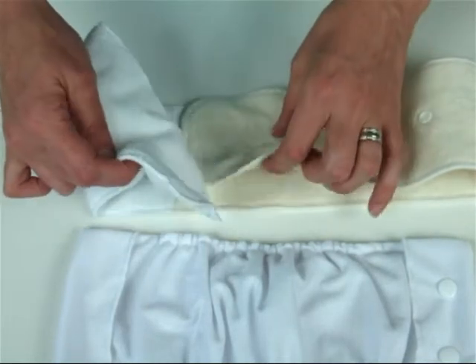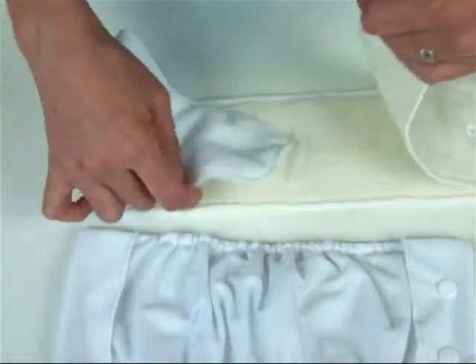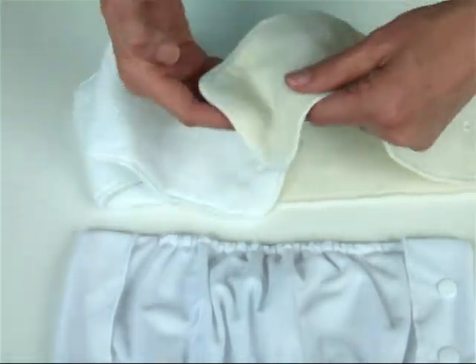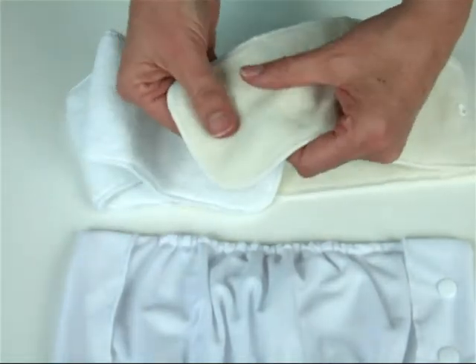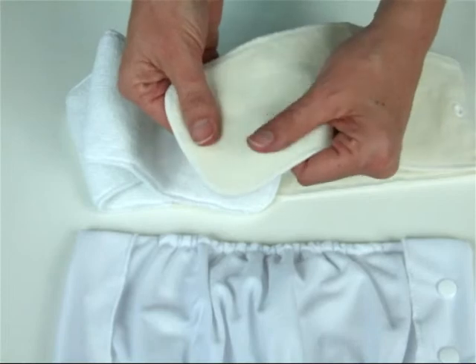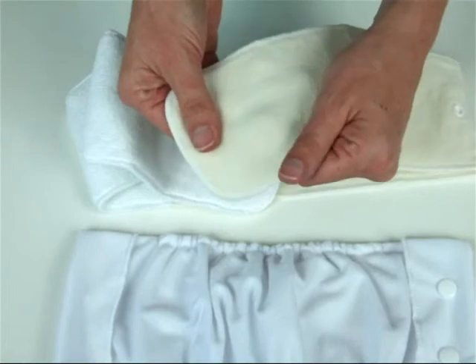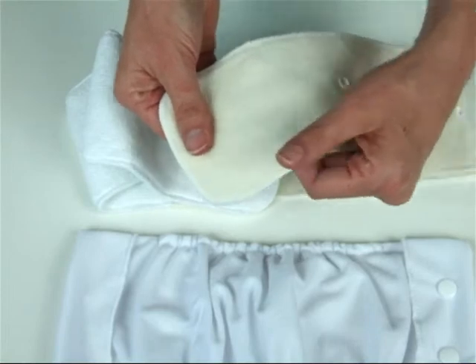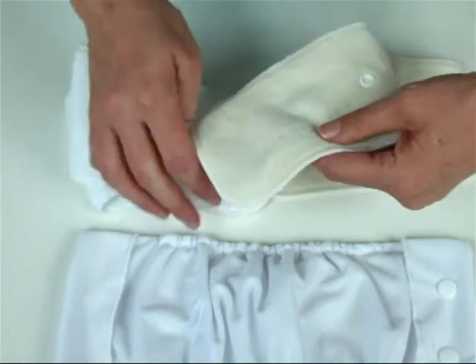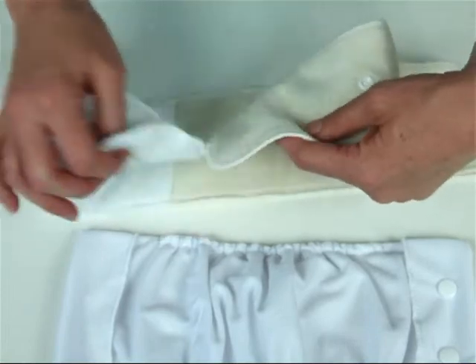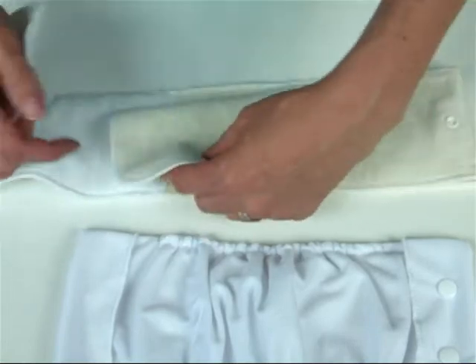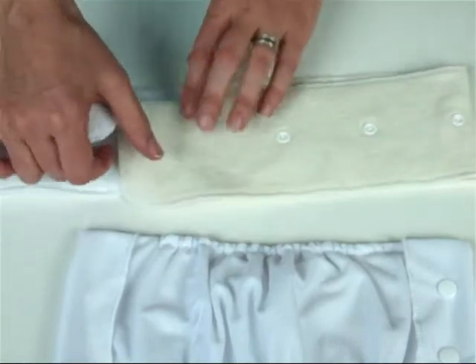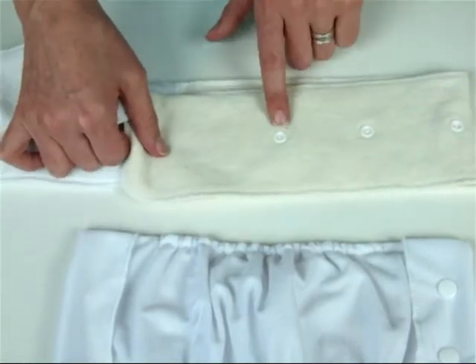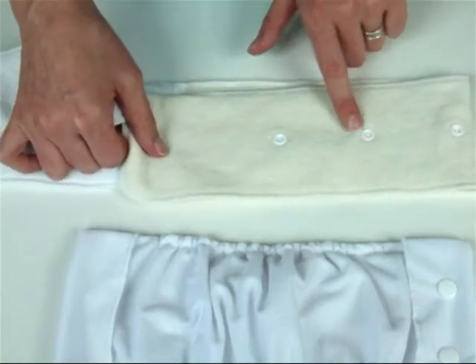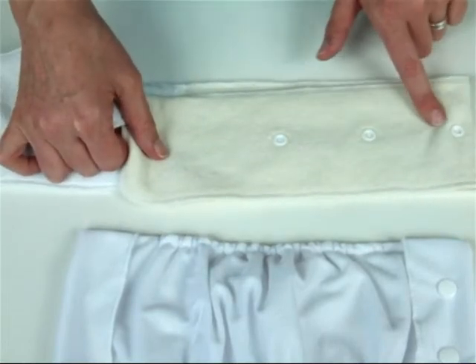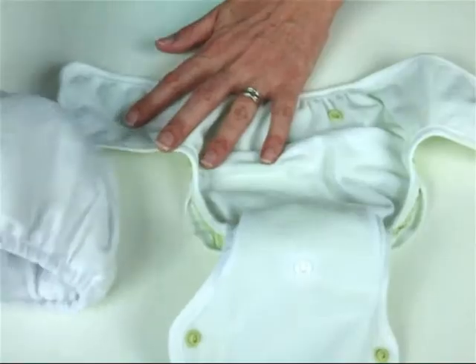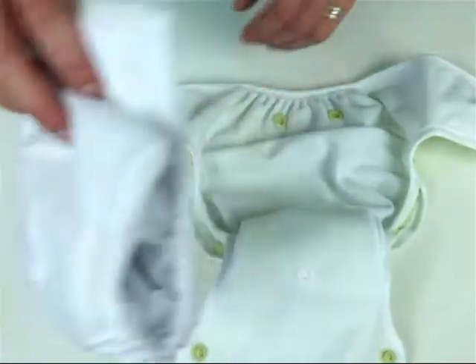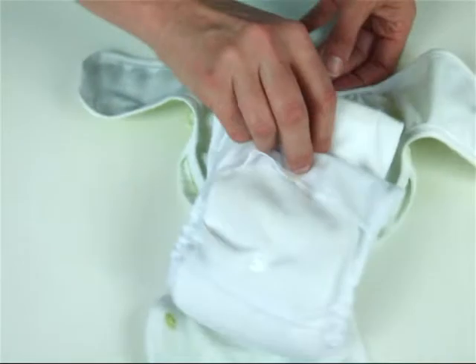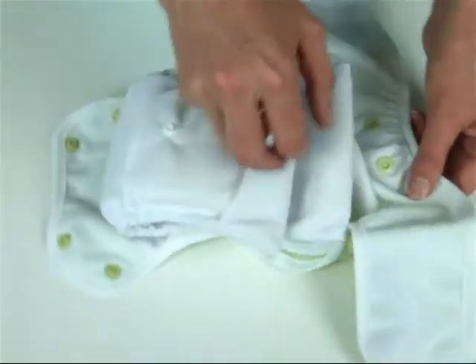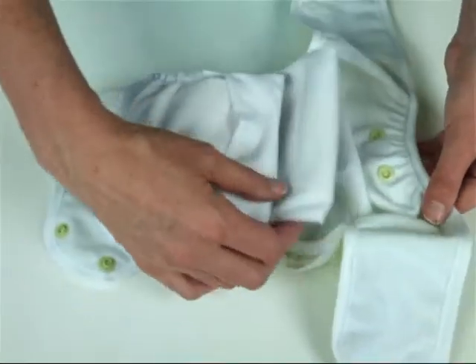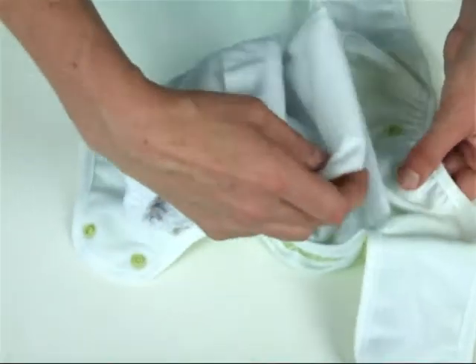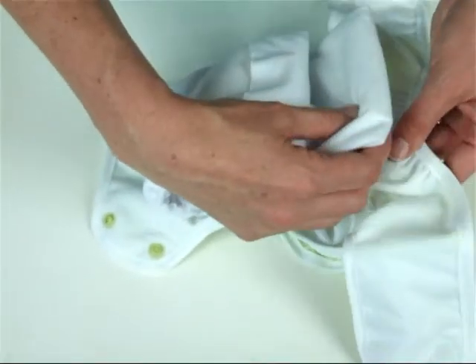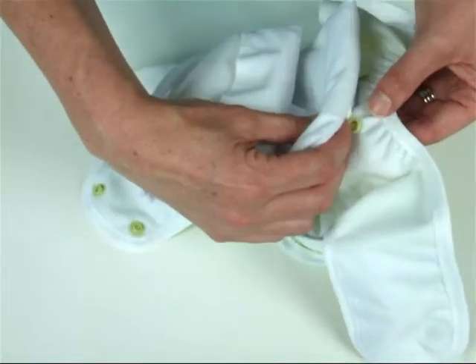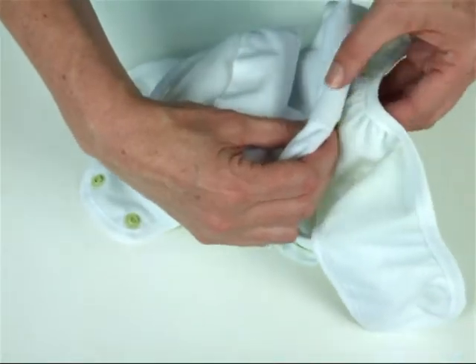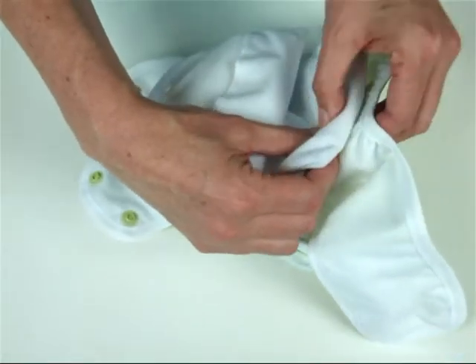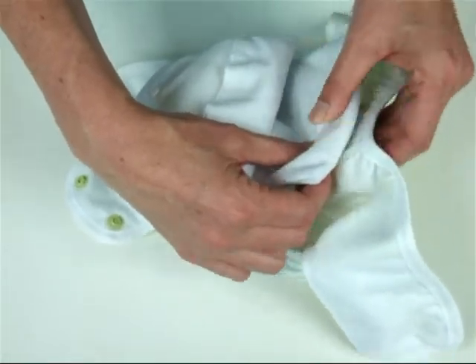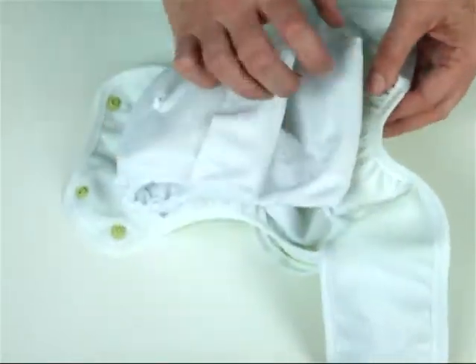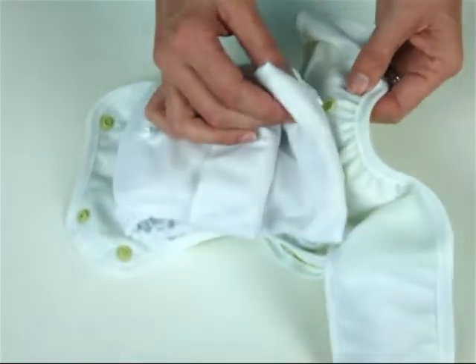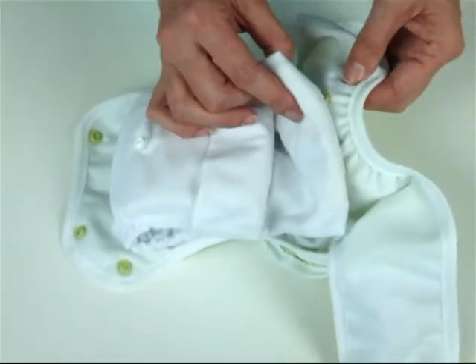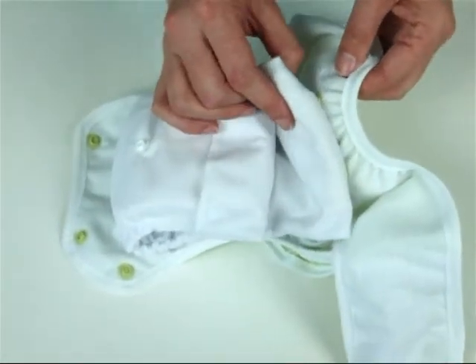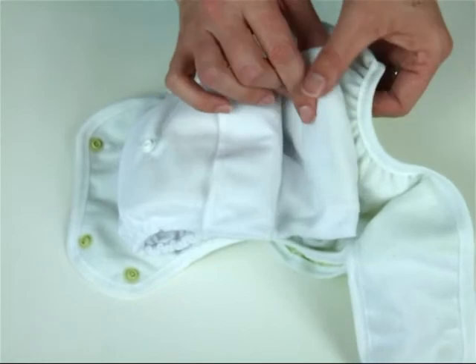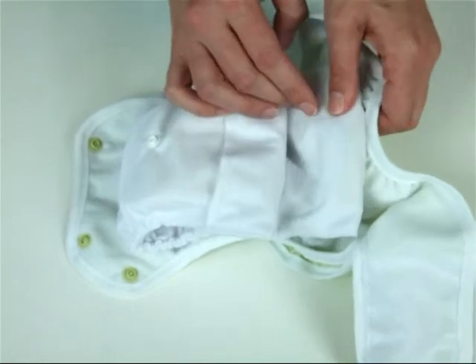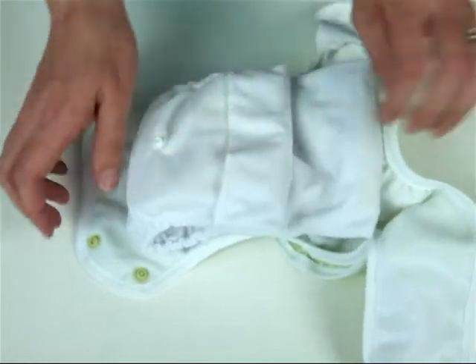The absorbent insert is one size and can easily be adjusted to fit our small, medium and large covers. This means that you only need one set of inserts to take your baby from birth right through to toilet training.